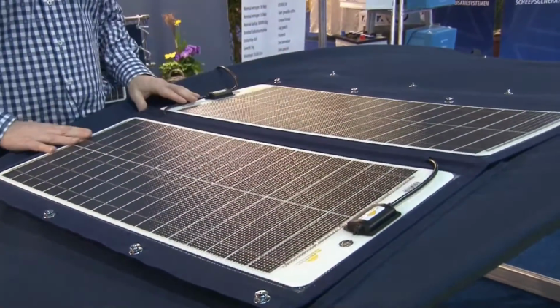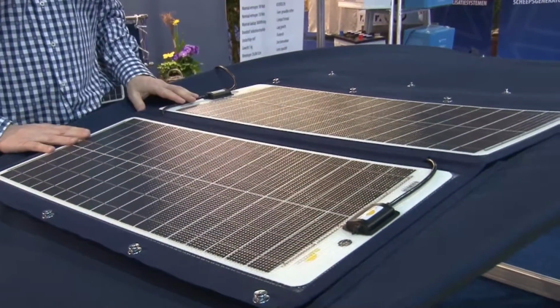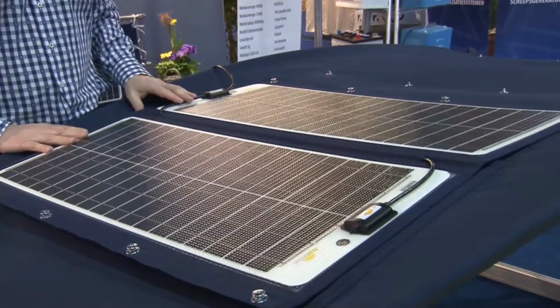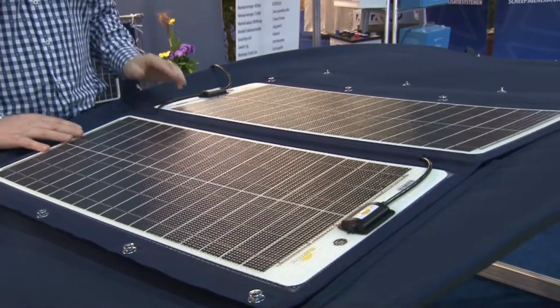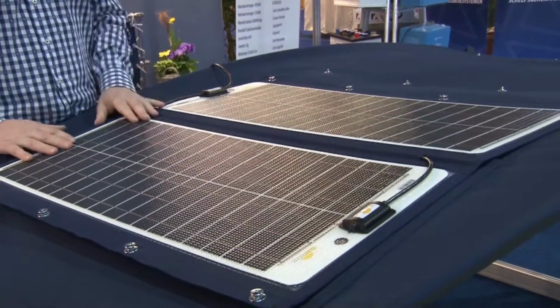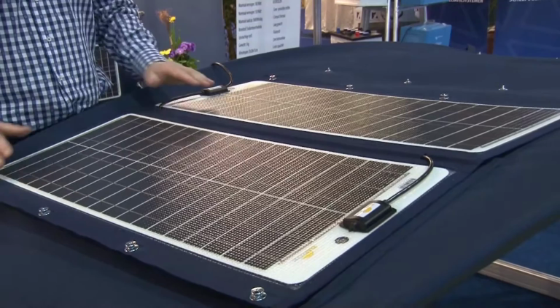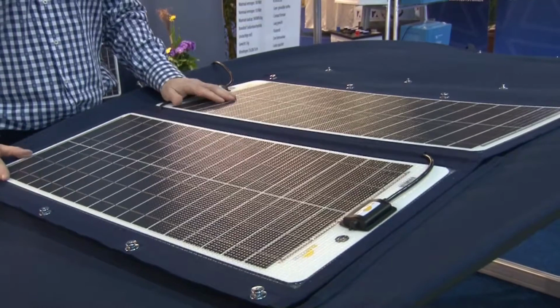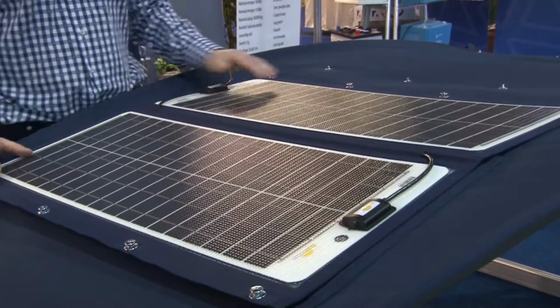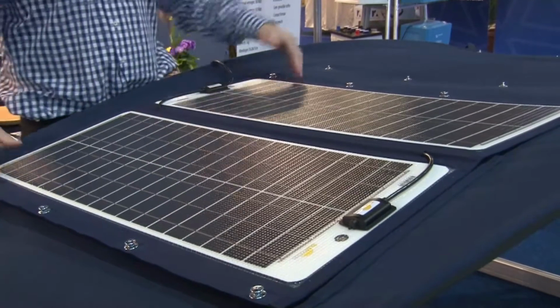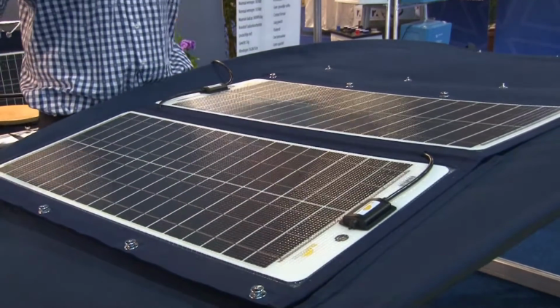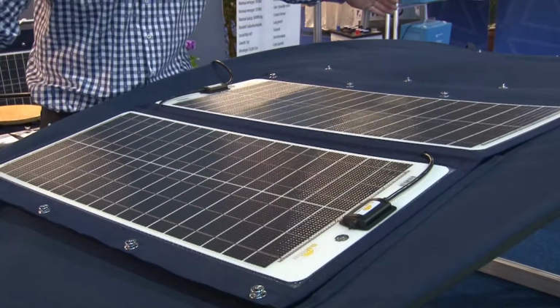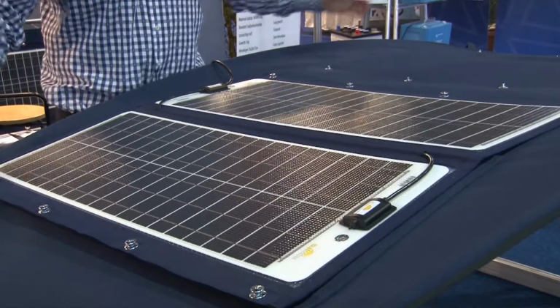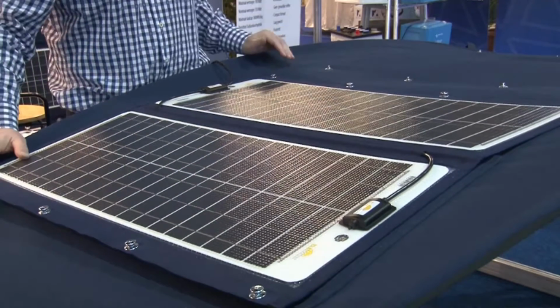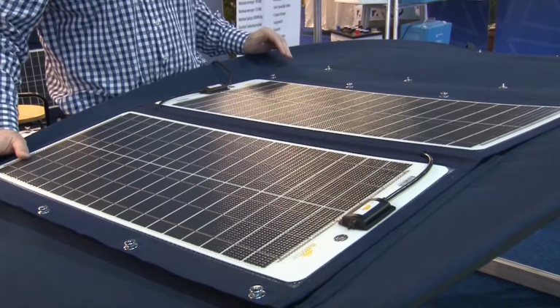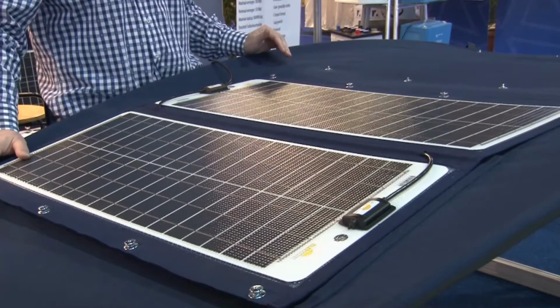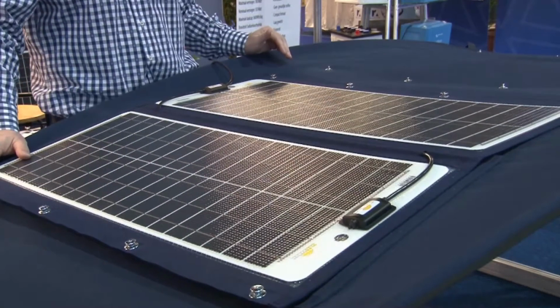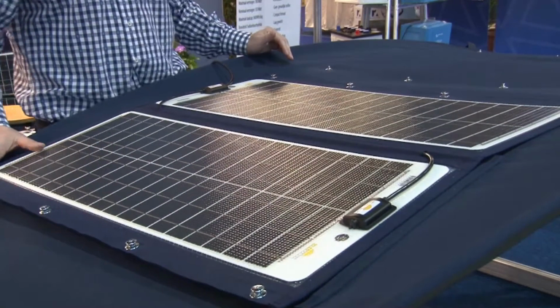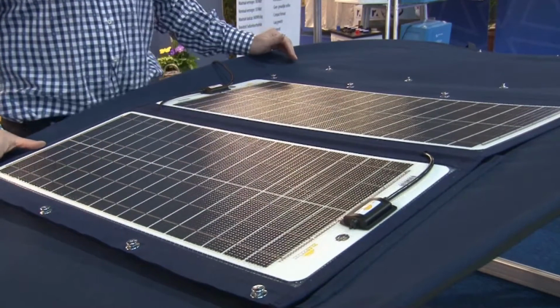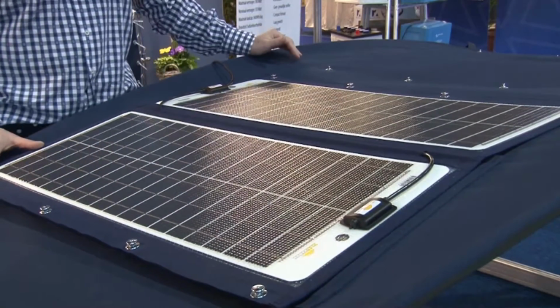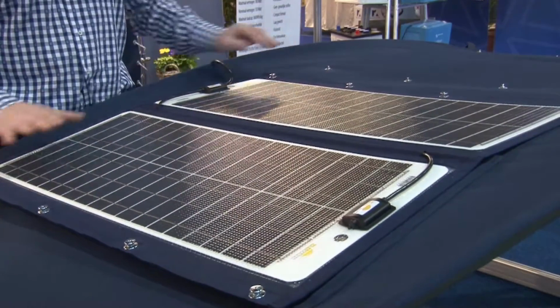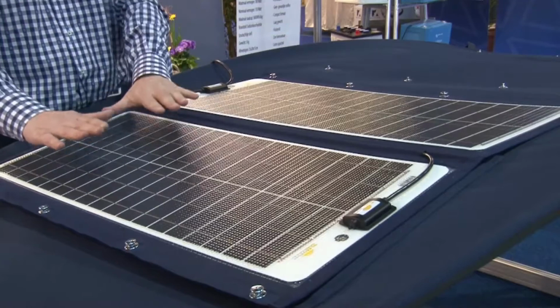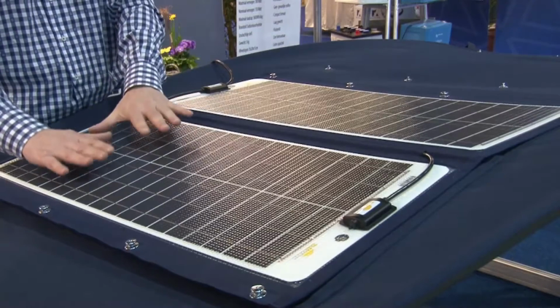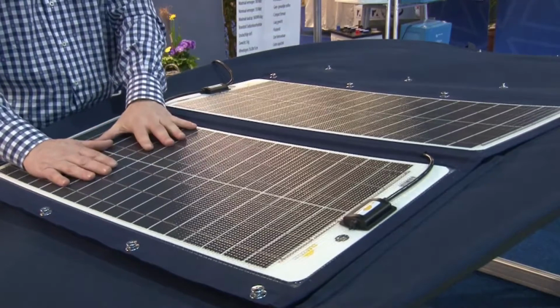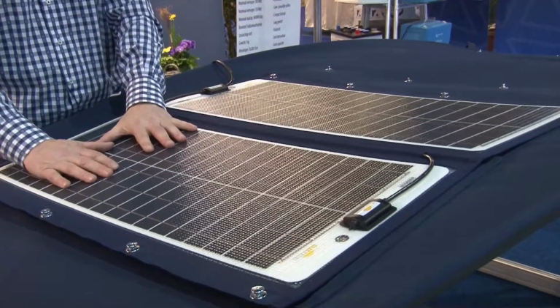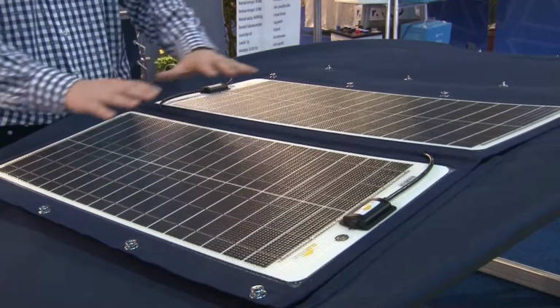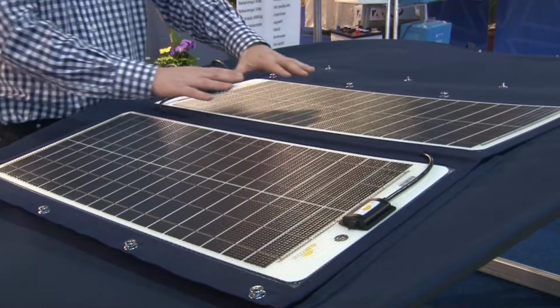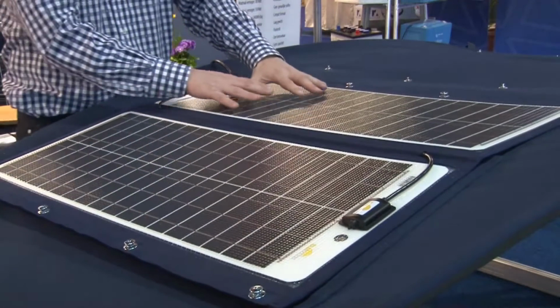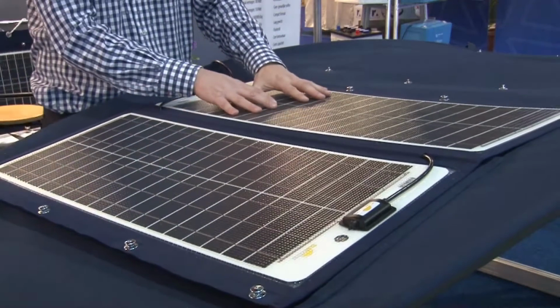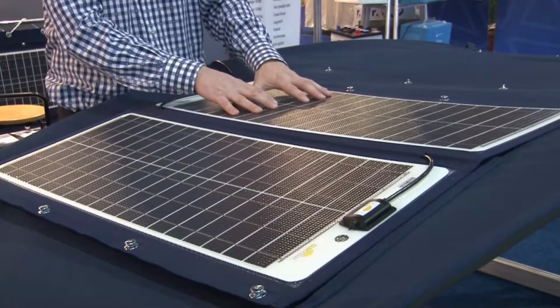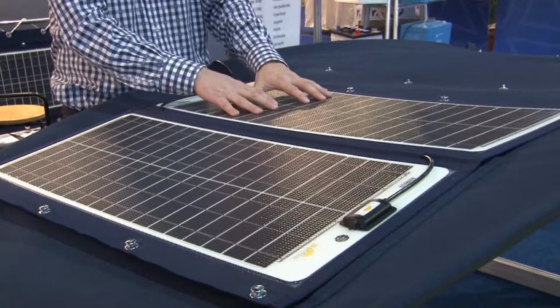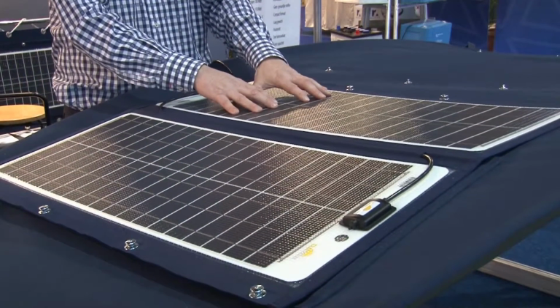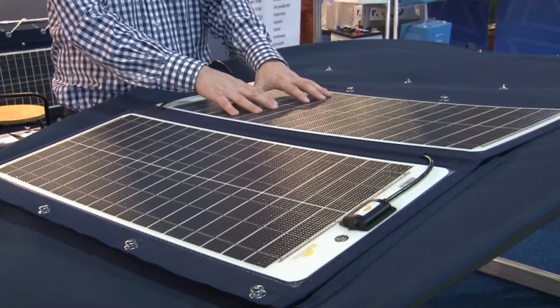Comparable to this type, we also manufacture four-wing solar panels. Each wing of these panels works independently from the other — that's very important.